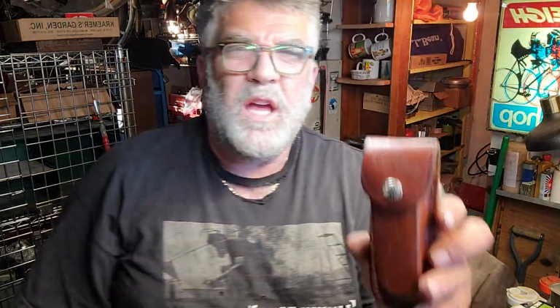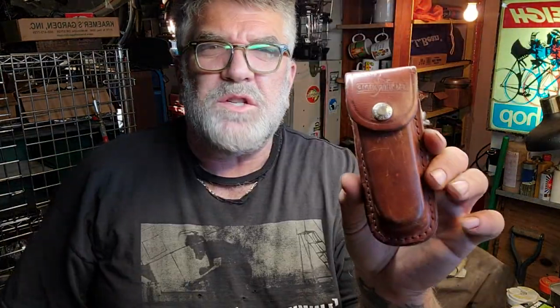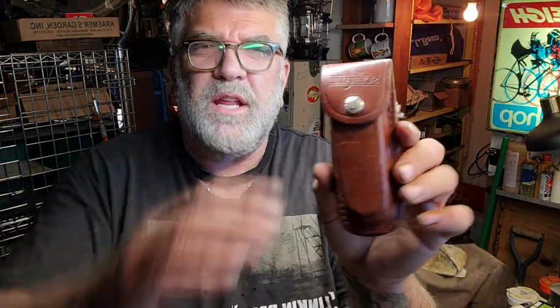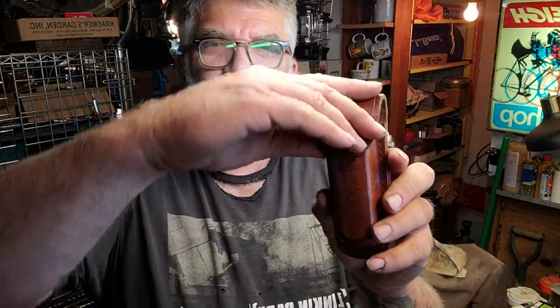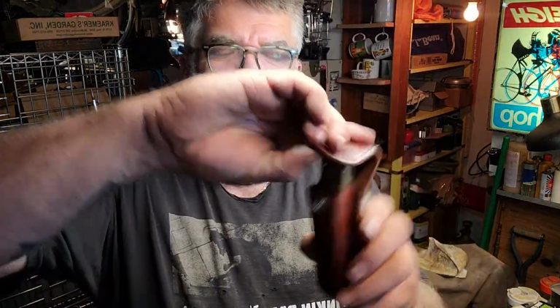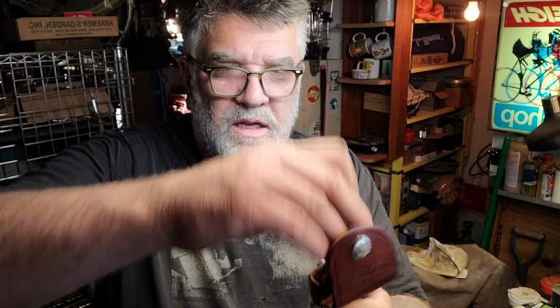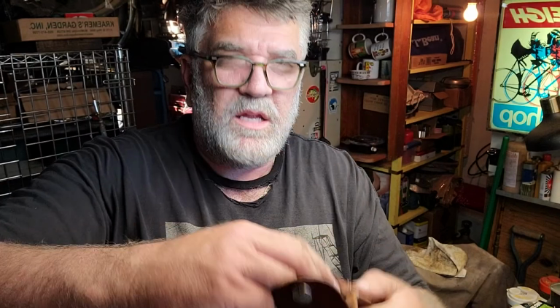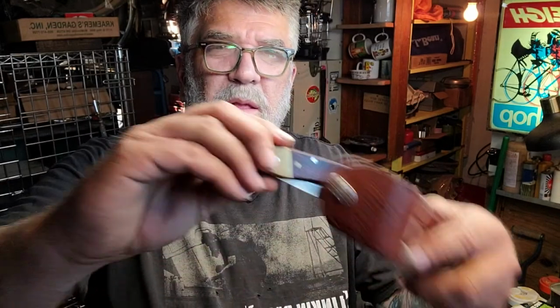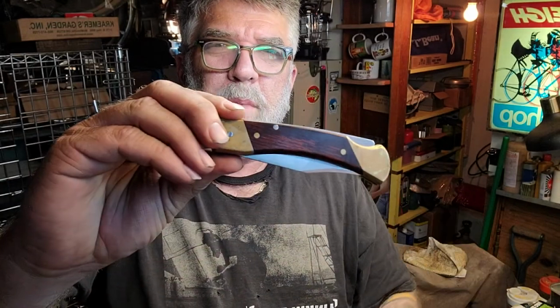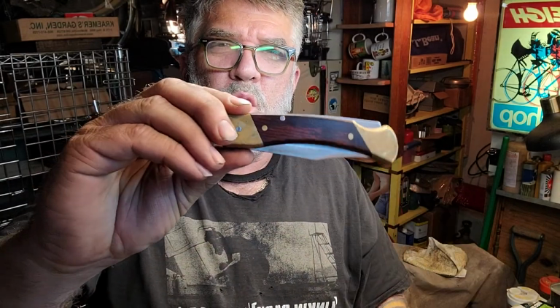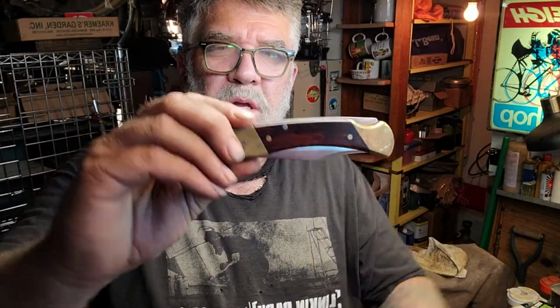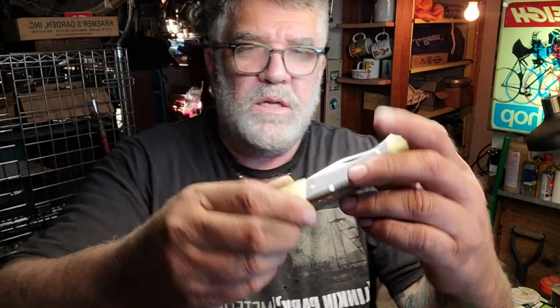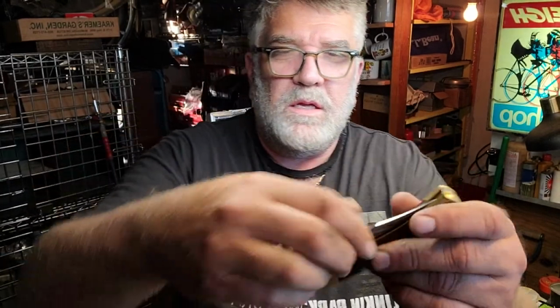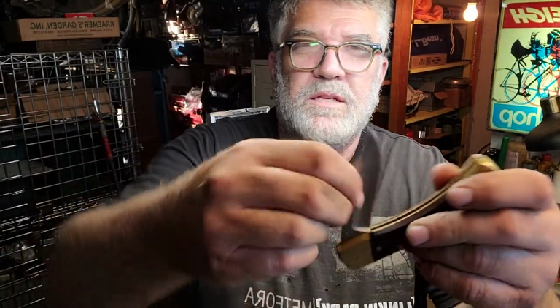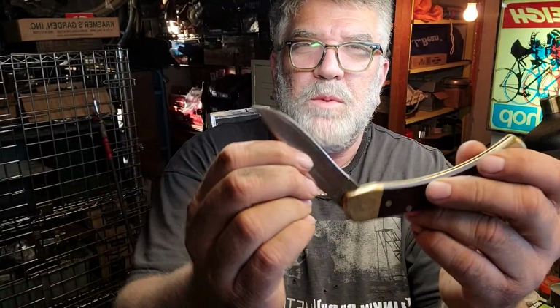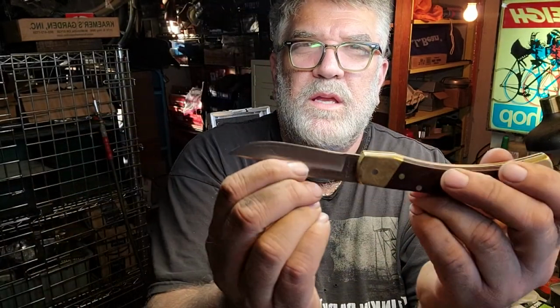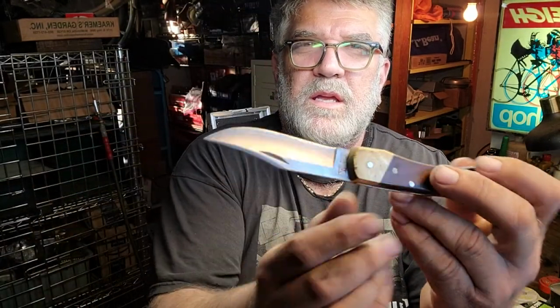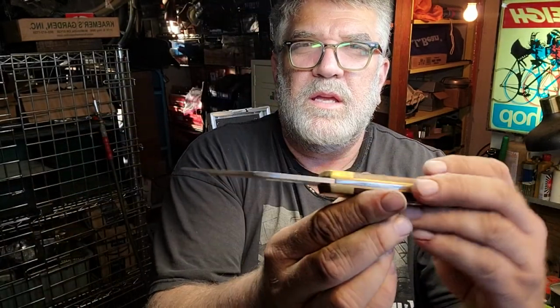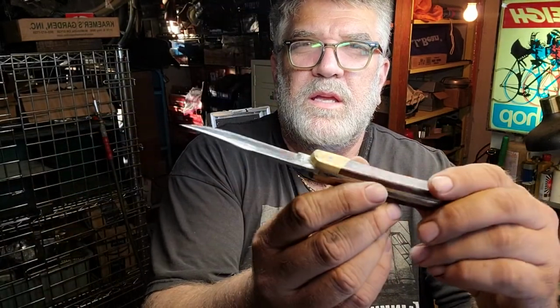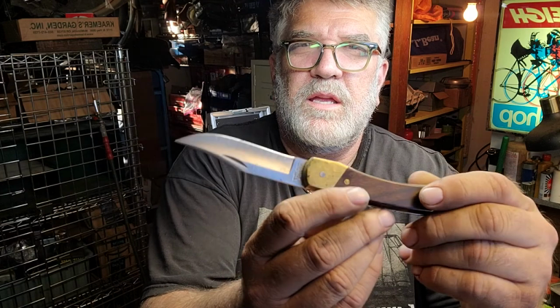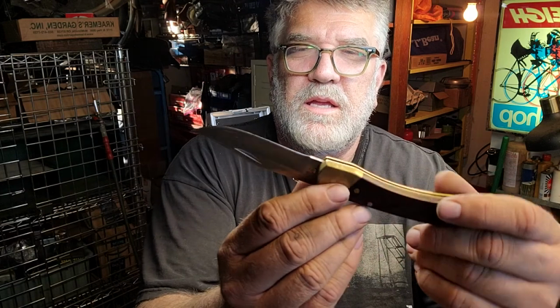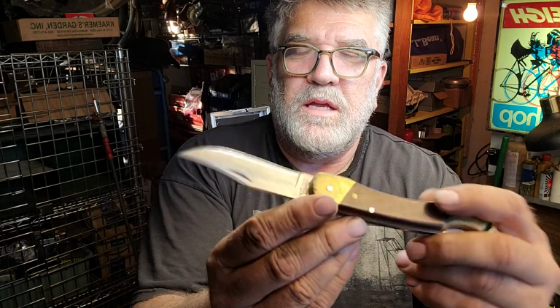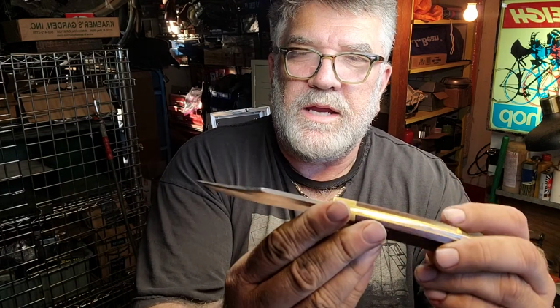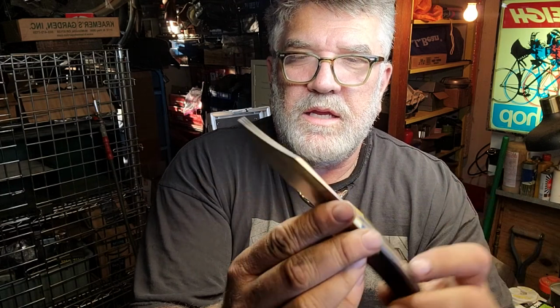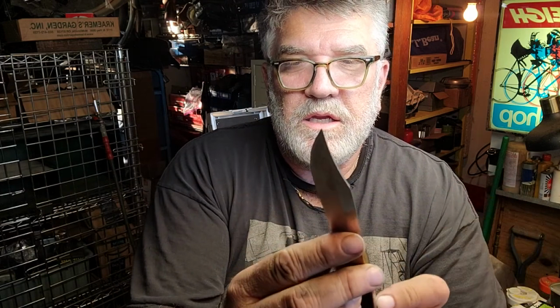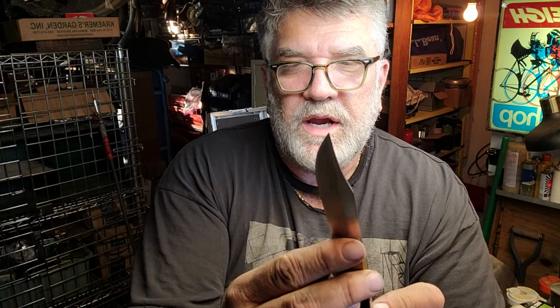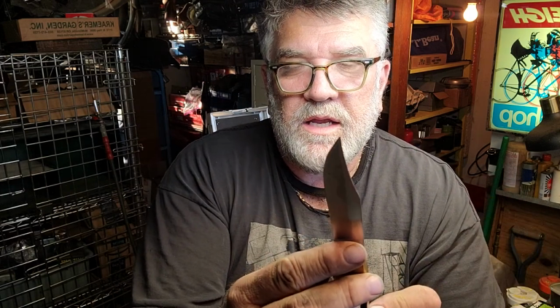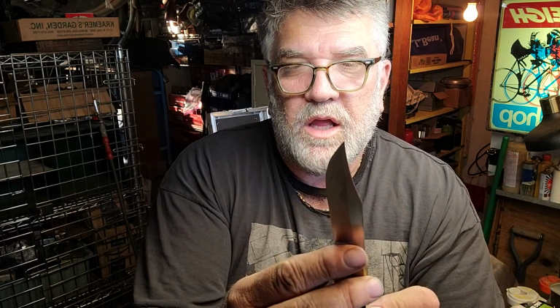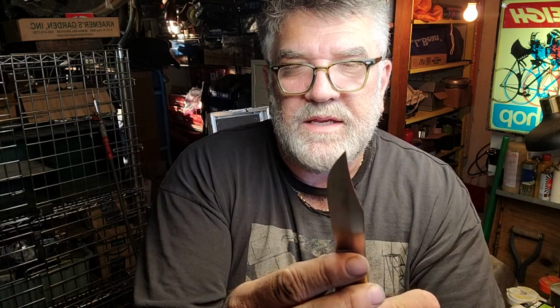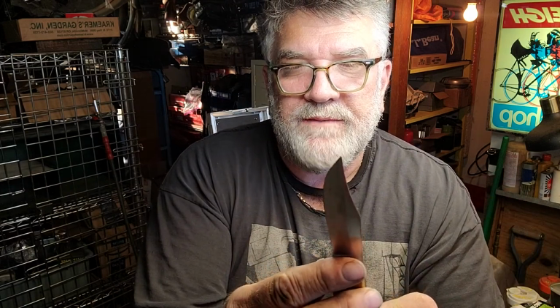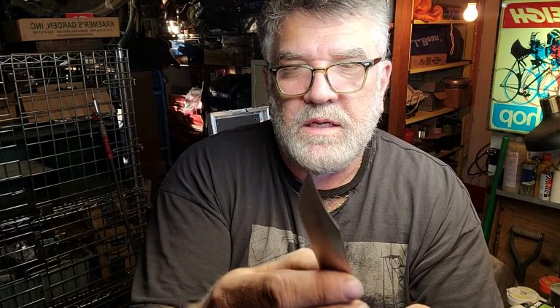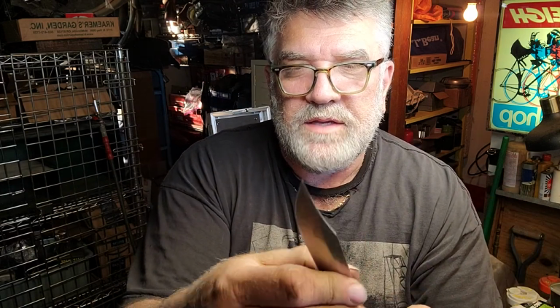Another Schrade — boom, look at this bad boy. Schrade LB7, made in the USA. Not telling you how much I got these for because it's not important.